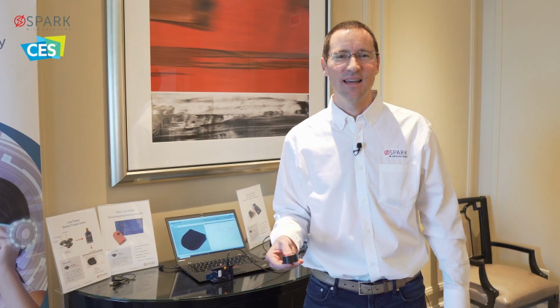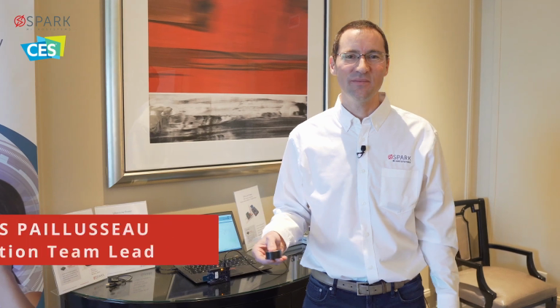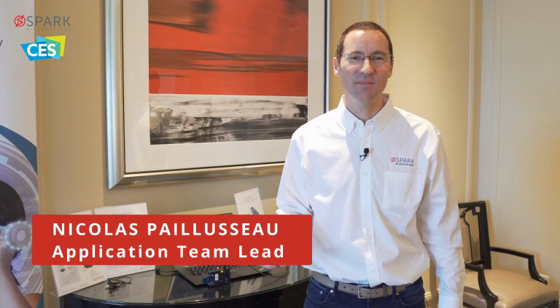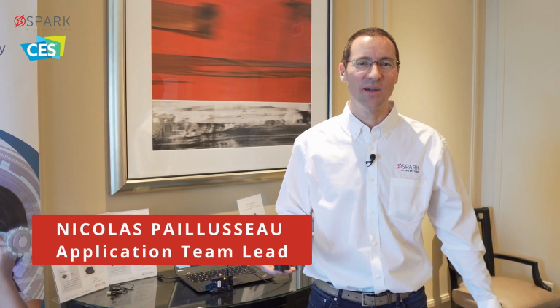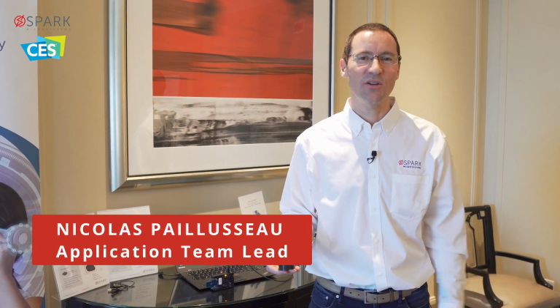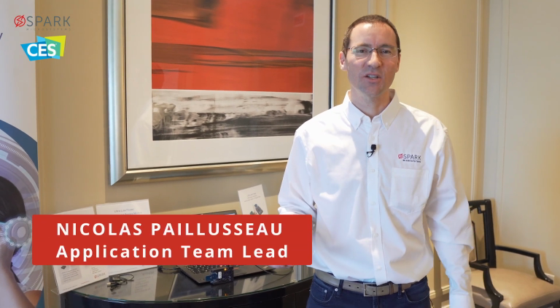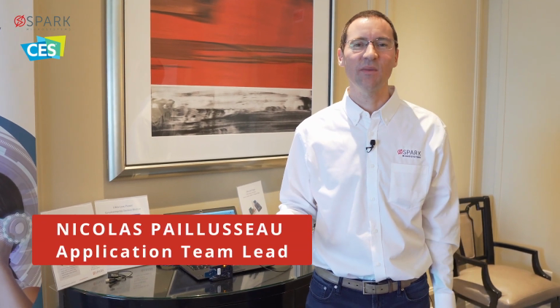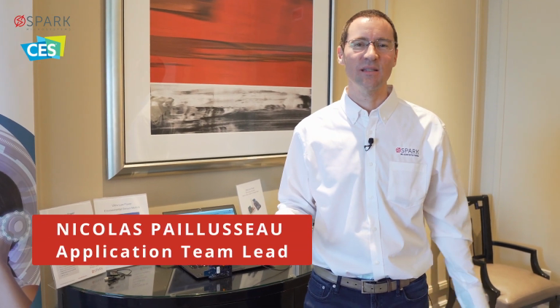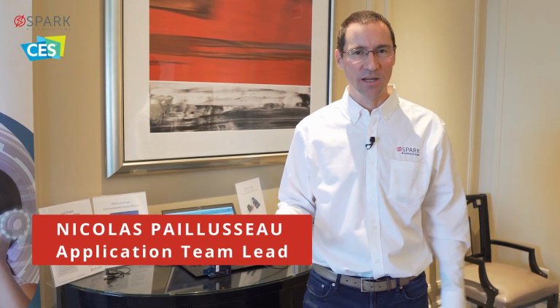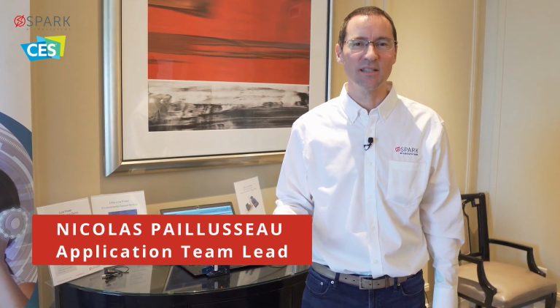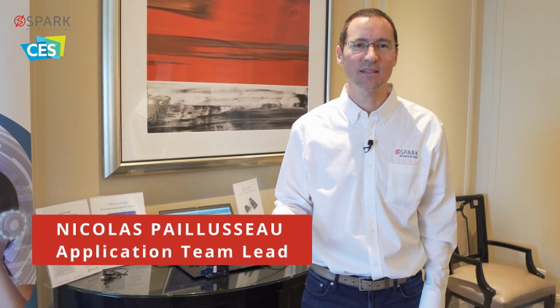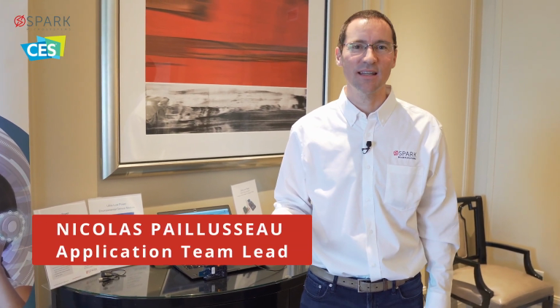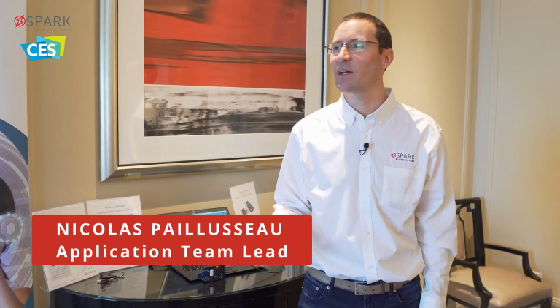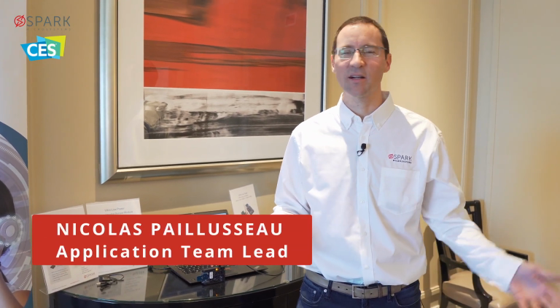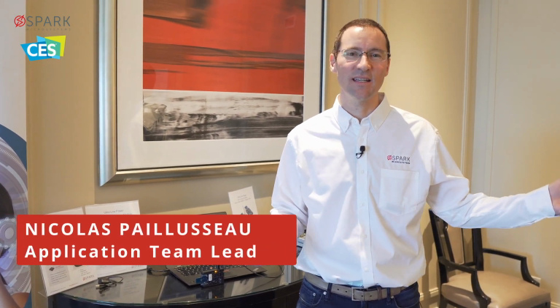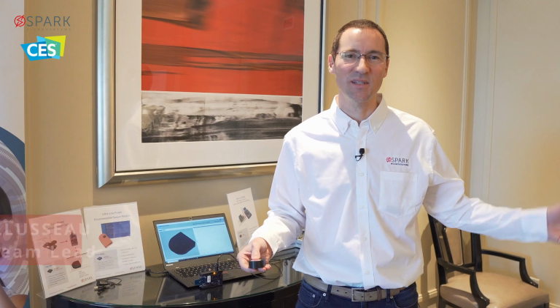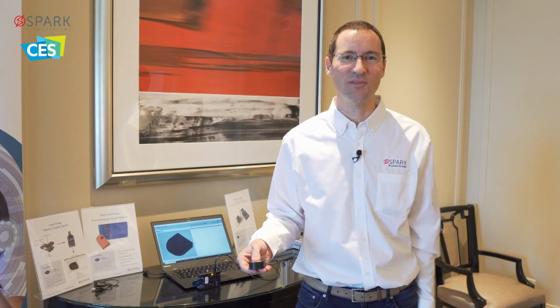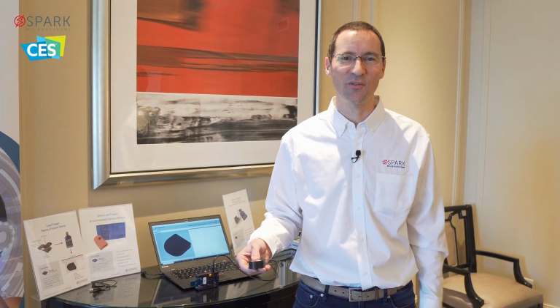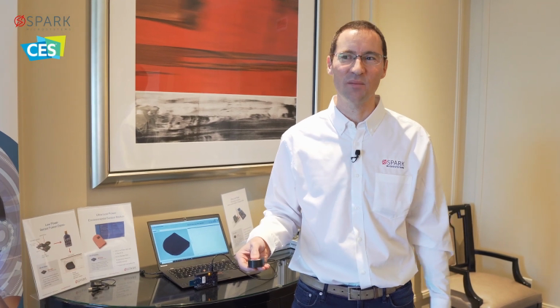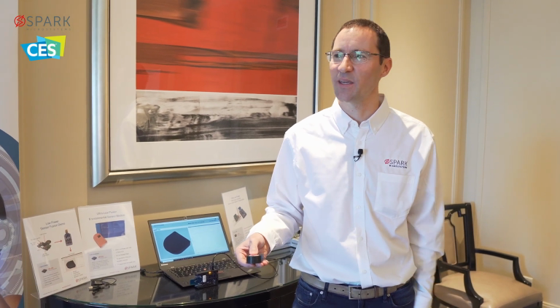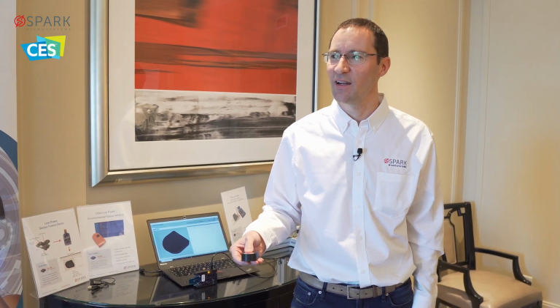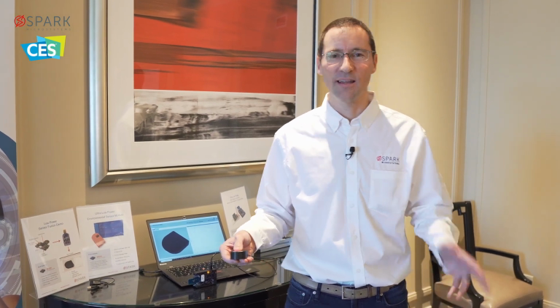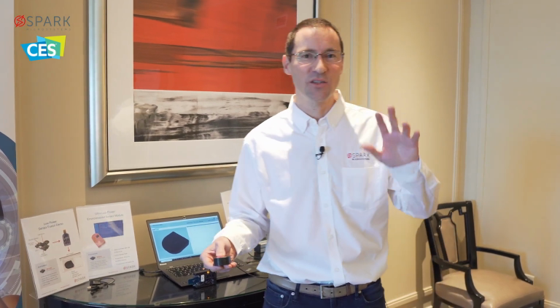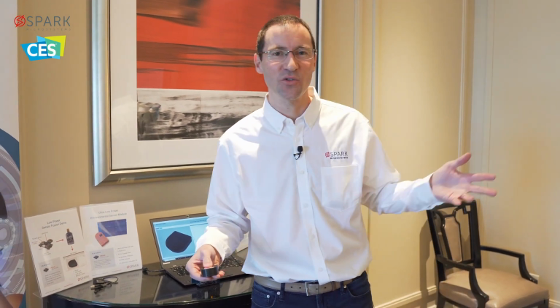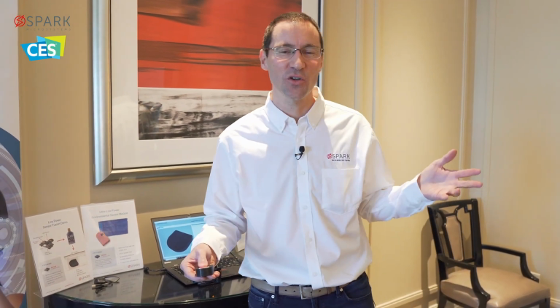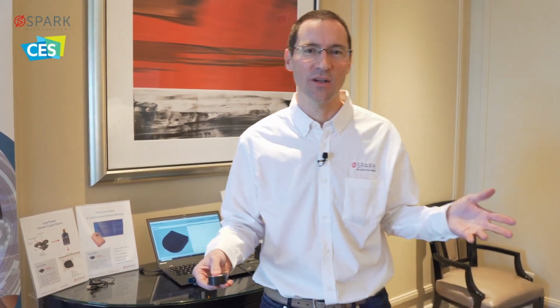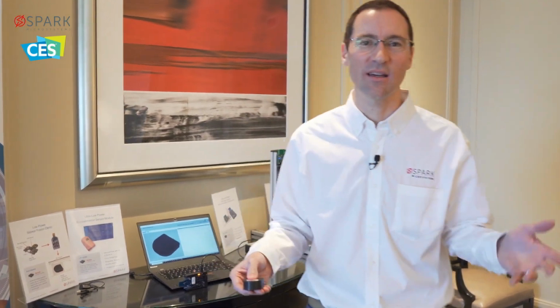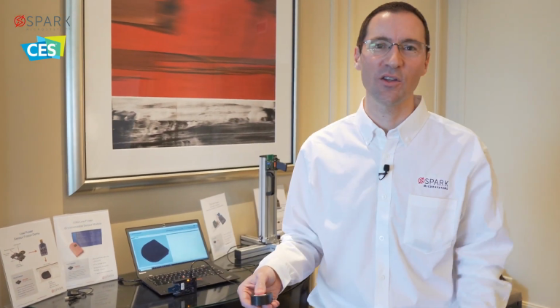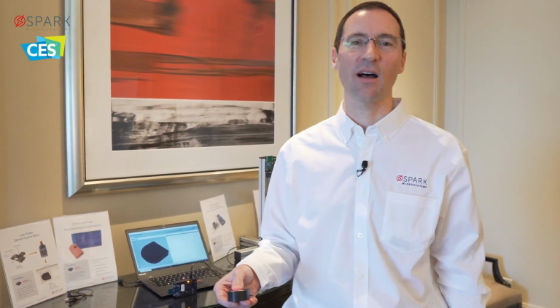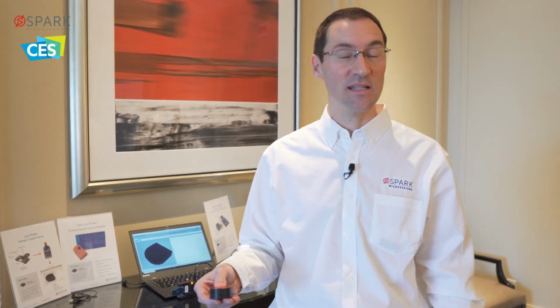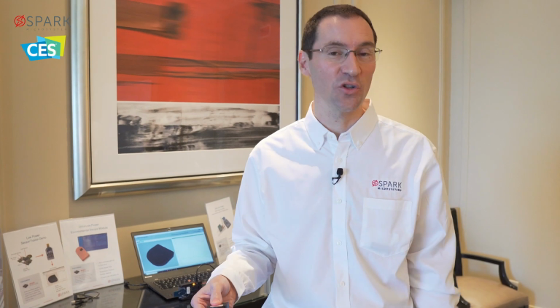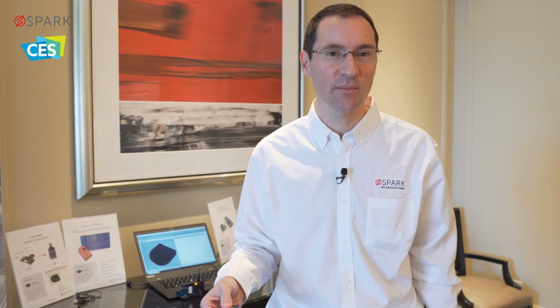Hello, I'm Nicolas Paiso, application team lead at Spark Microsystems, and we are here at CES 2024, very happy to be here. I'm going to show you our sensor fusion demo.